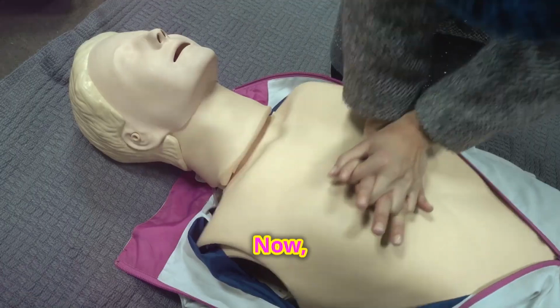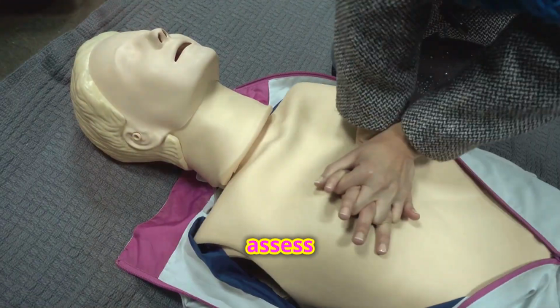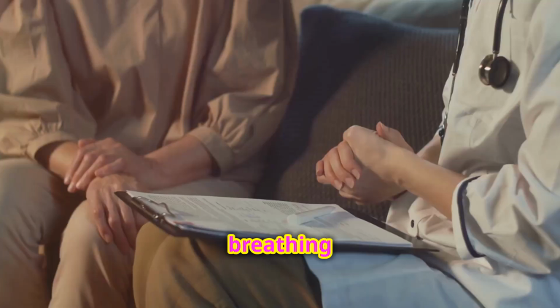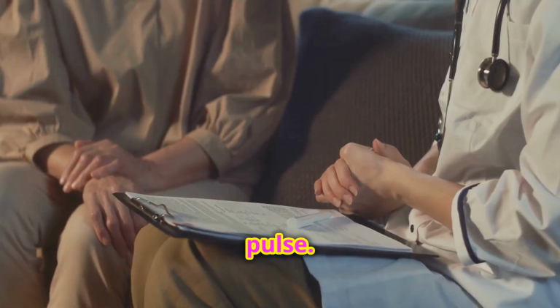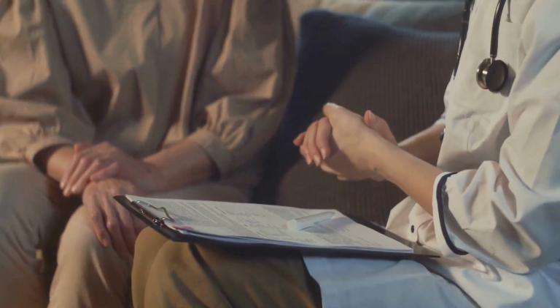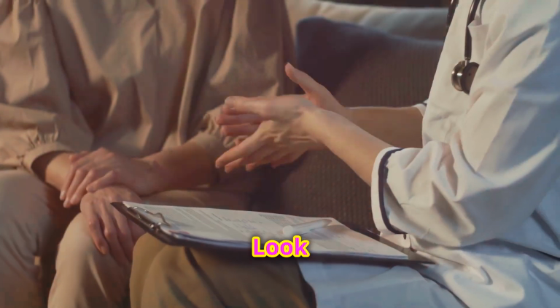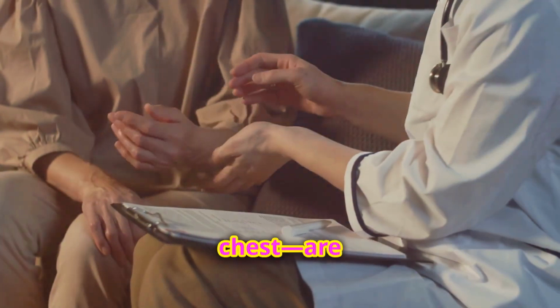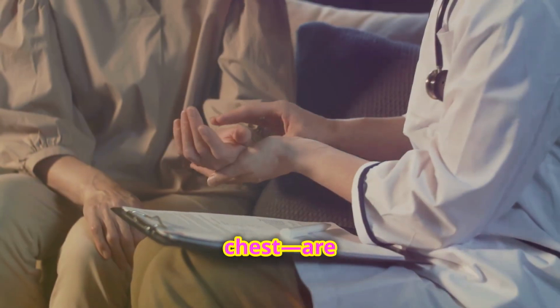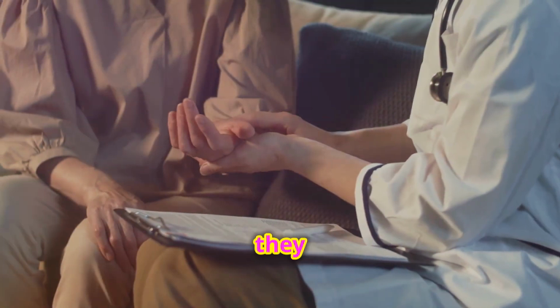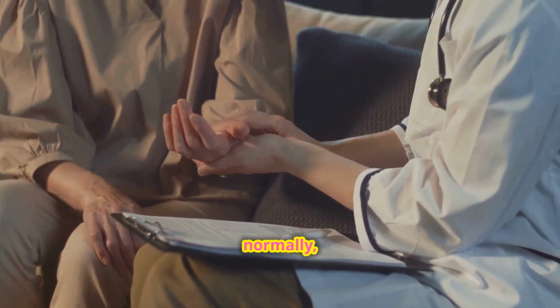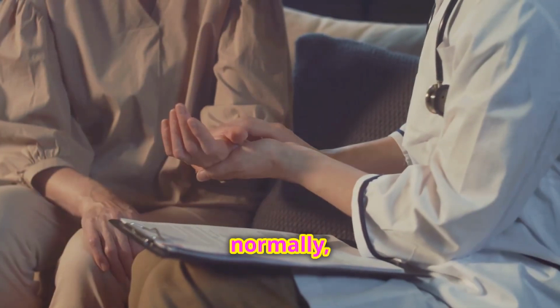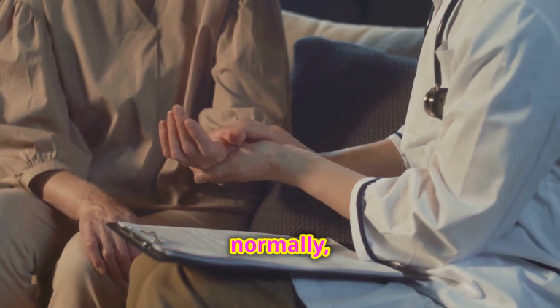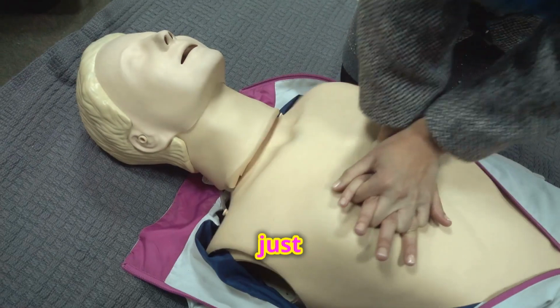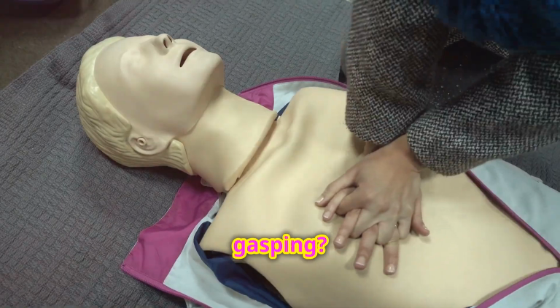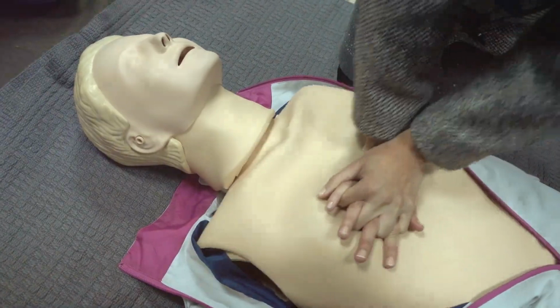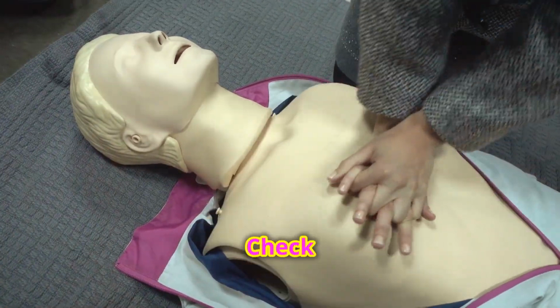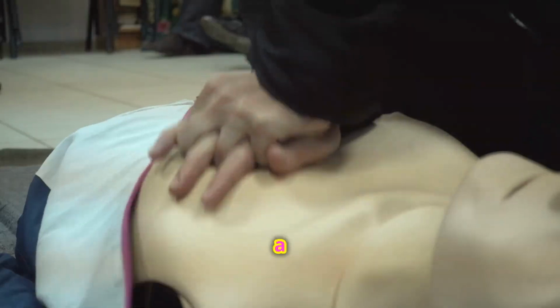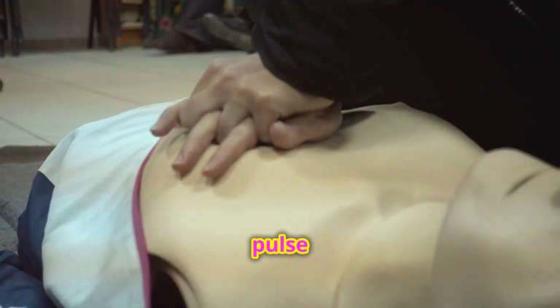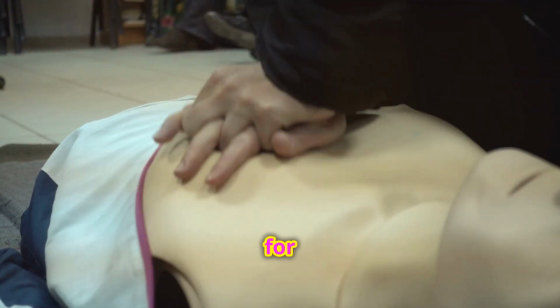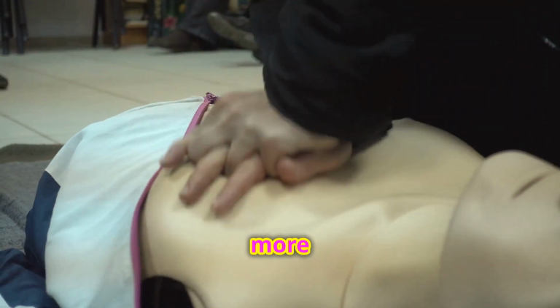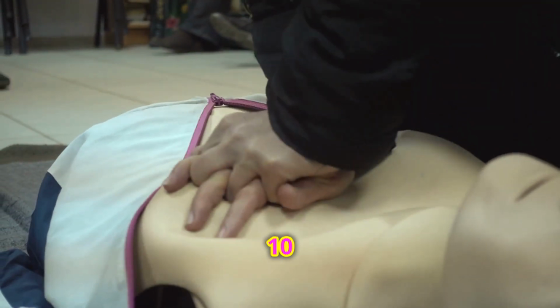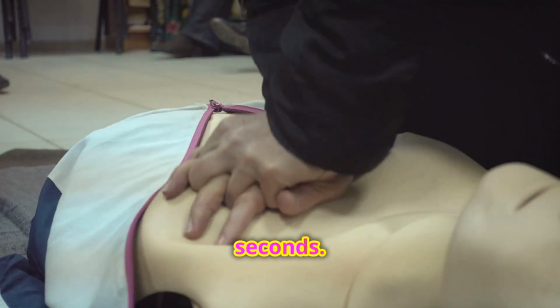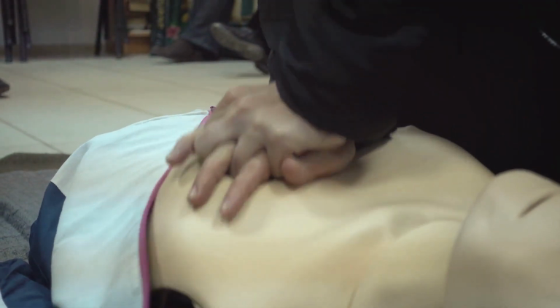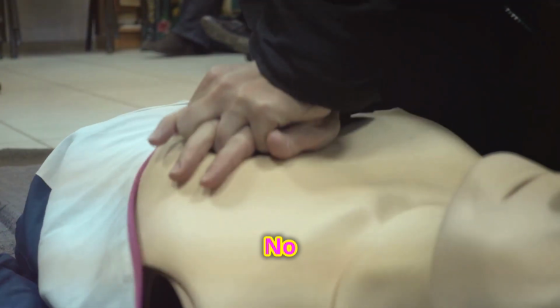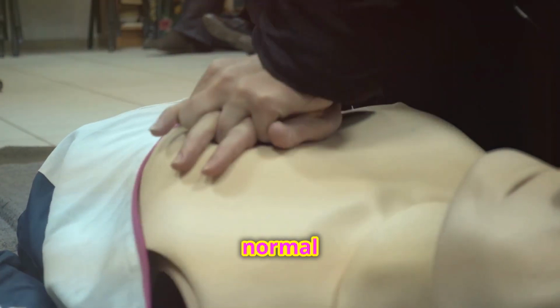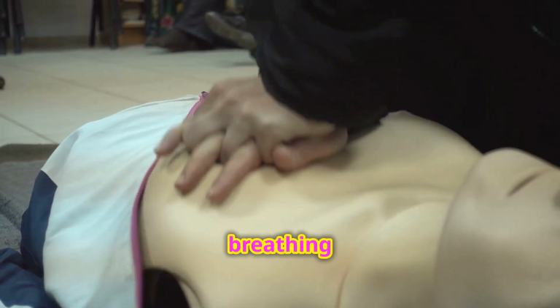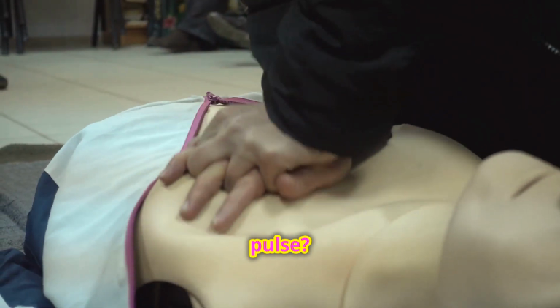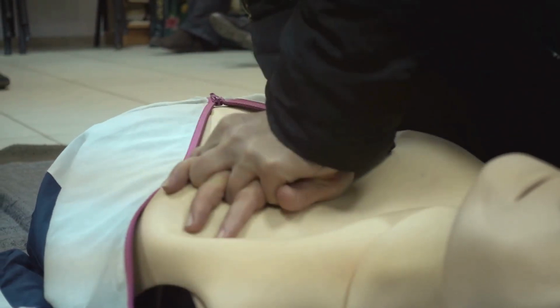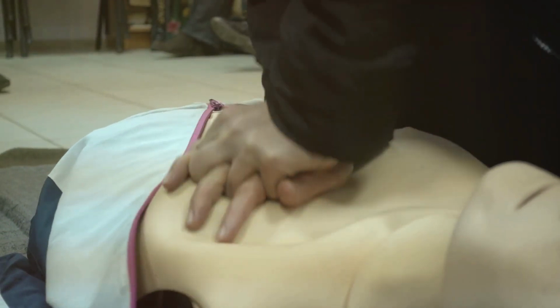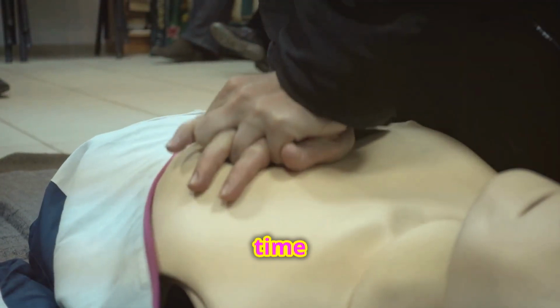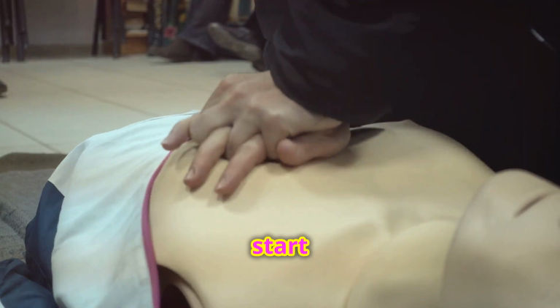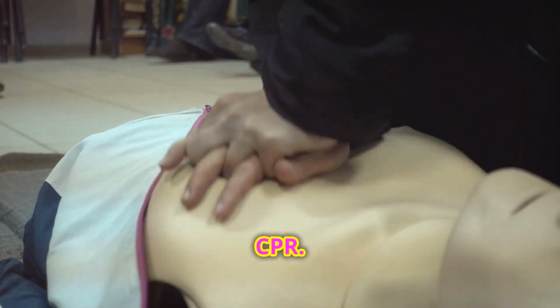Now, assess breathing and pulse. Look at their chest — are they breathing normally or just gasping? Check for a pulse for no more than 10 seconds. No normal breathing and no pulse? It's time to start CPR.